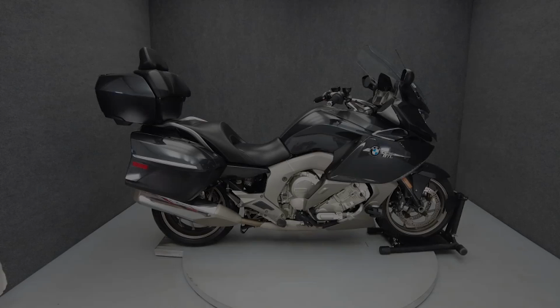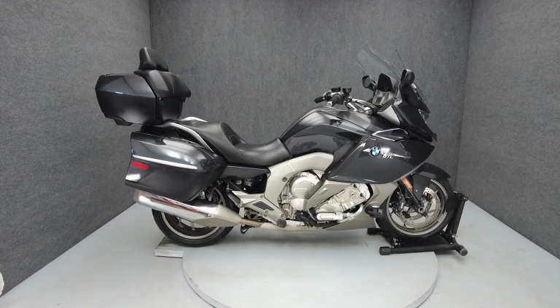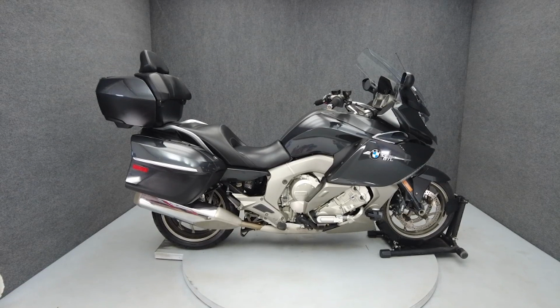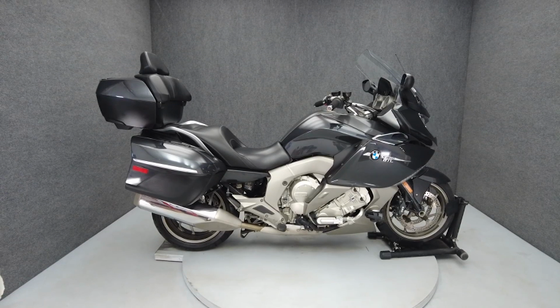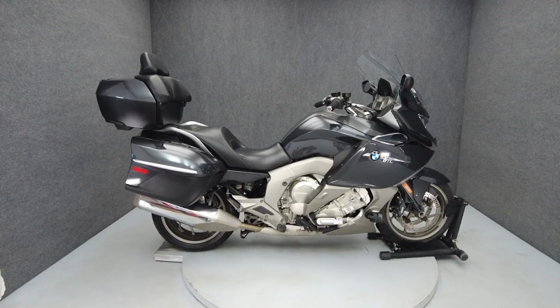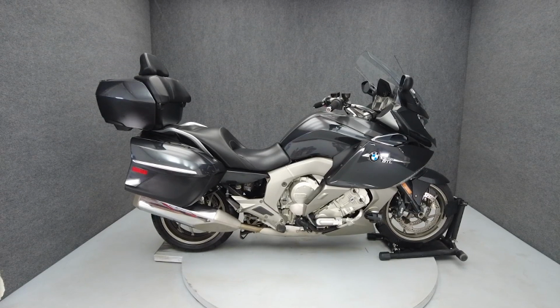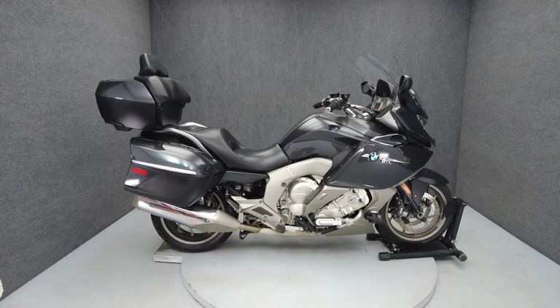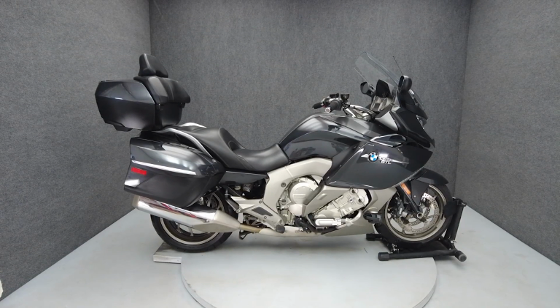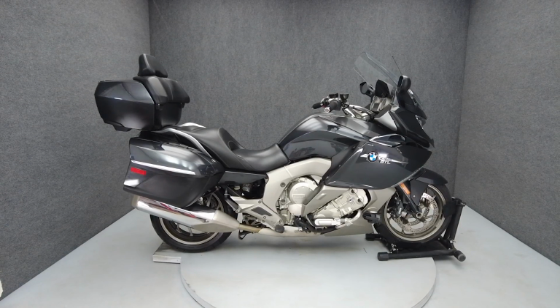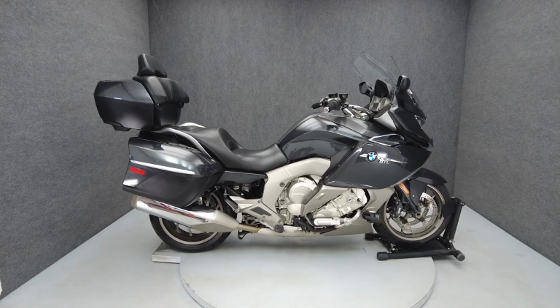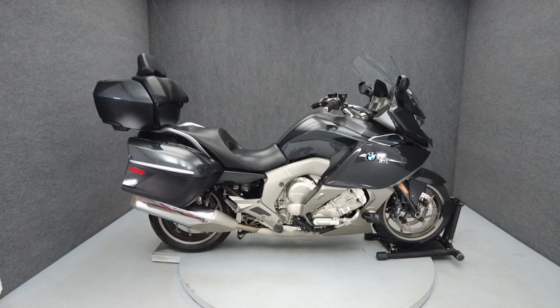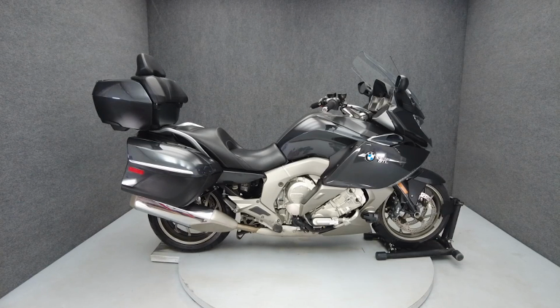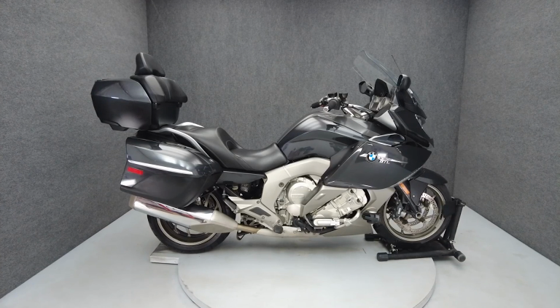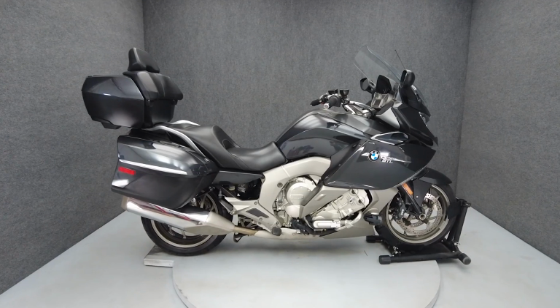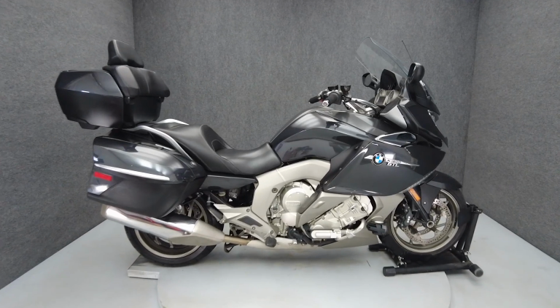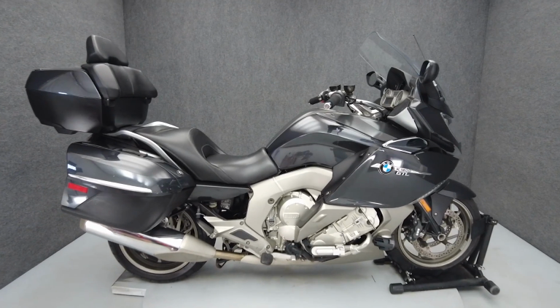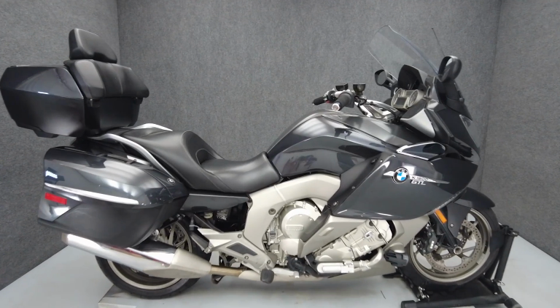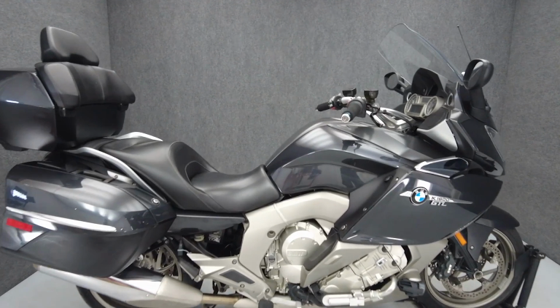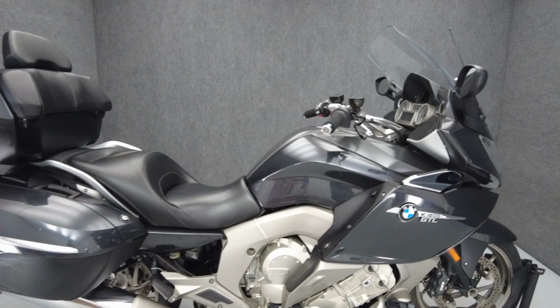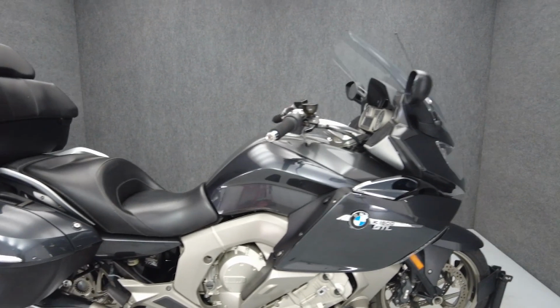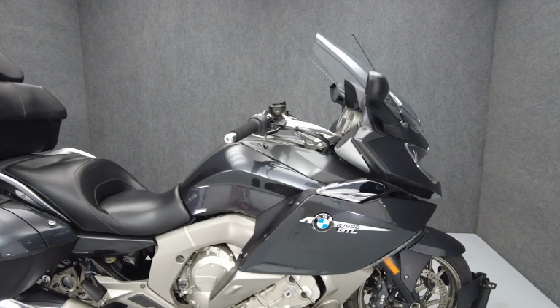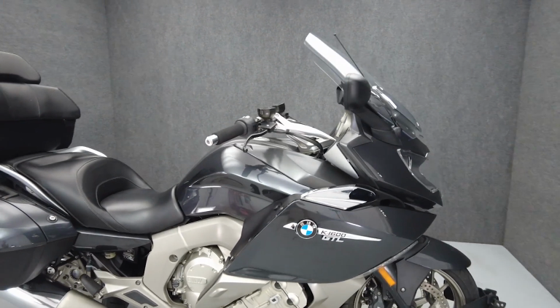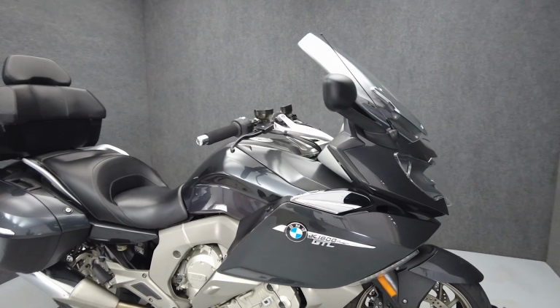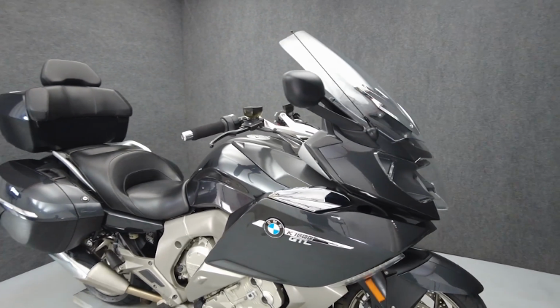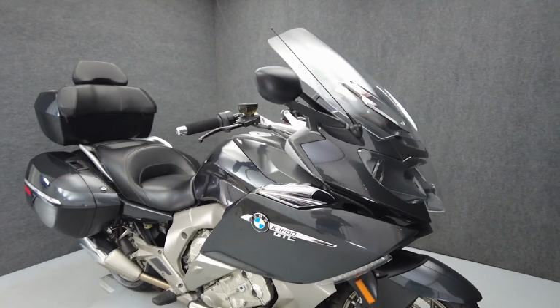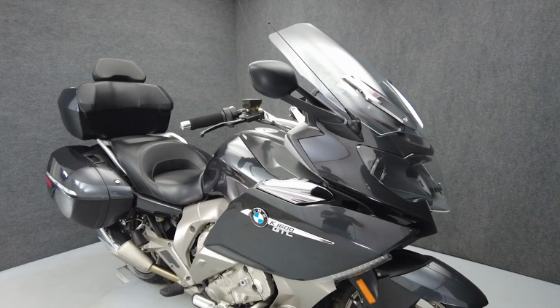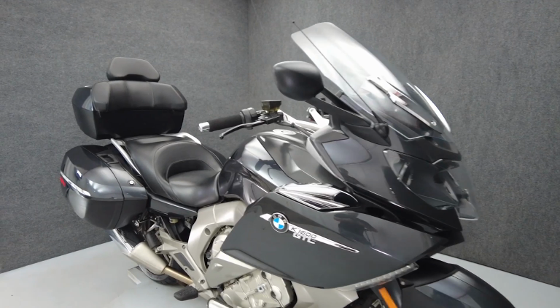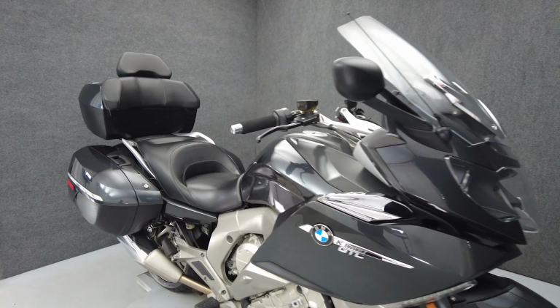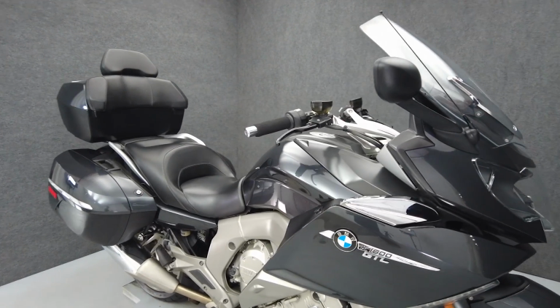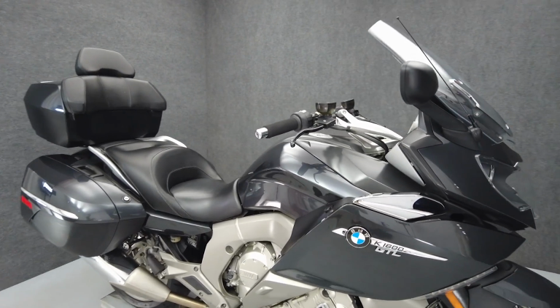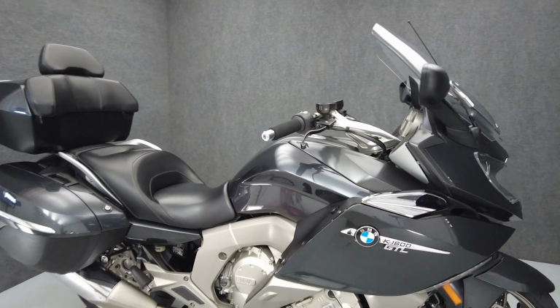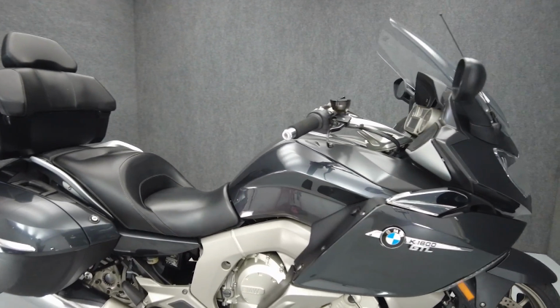Hey everyone, this is Keegan from National Power Sports. The 2013 BMW K1600GTL with 39,890 miles passes New York State inspection and runs well.